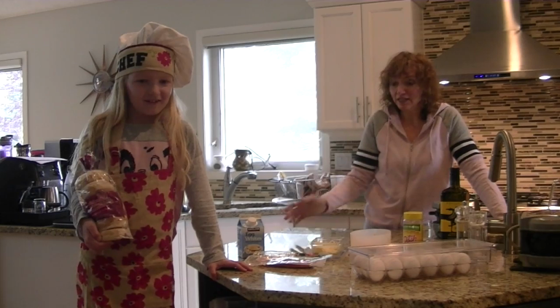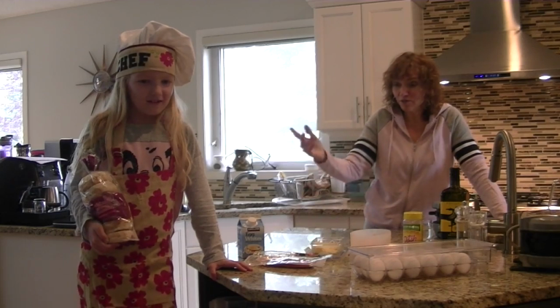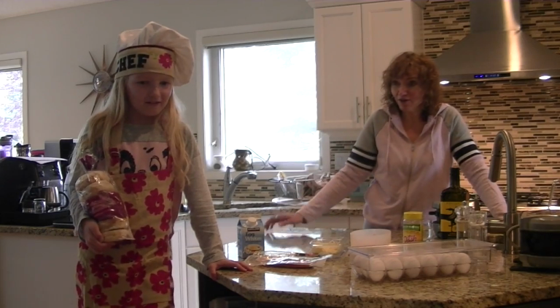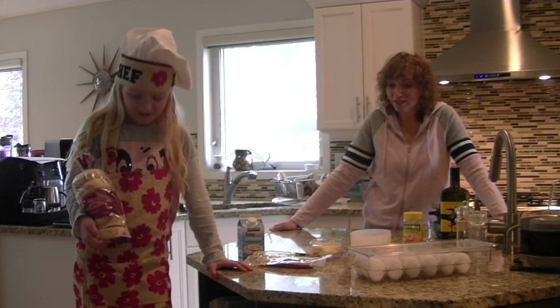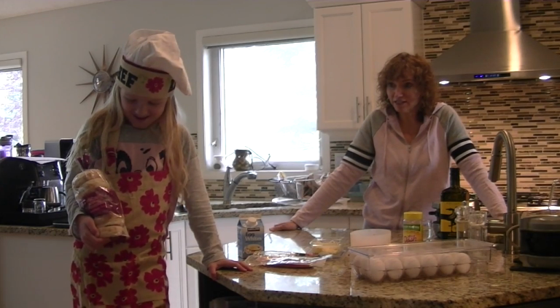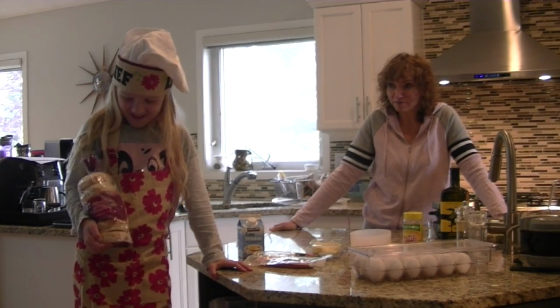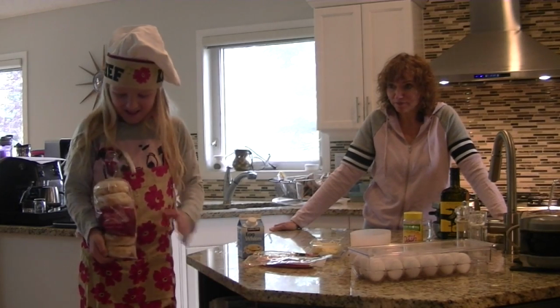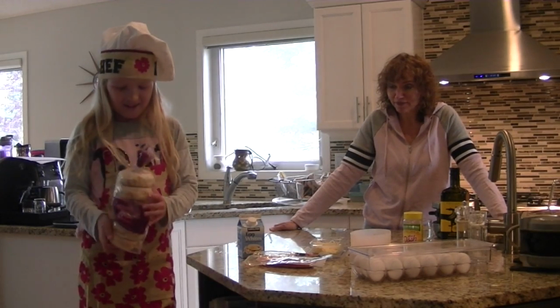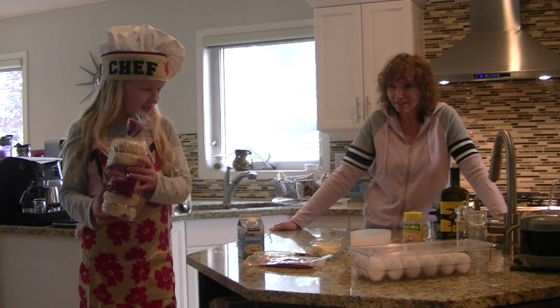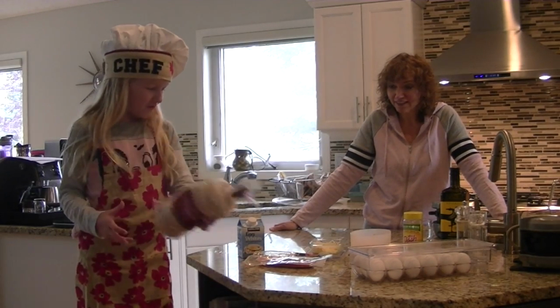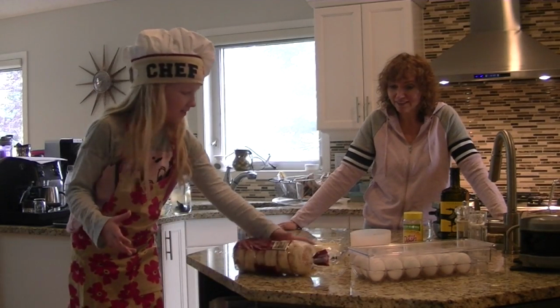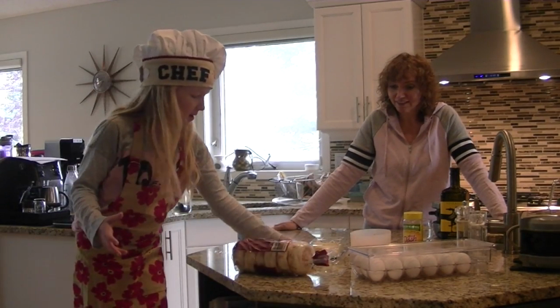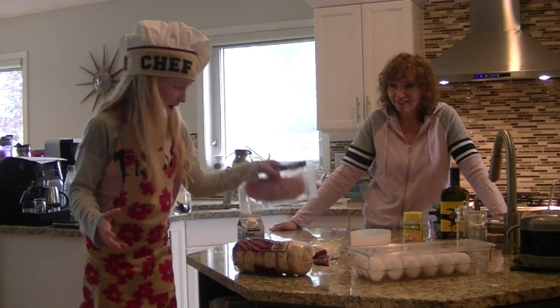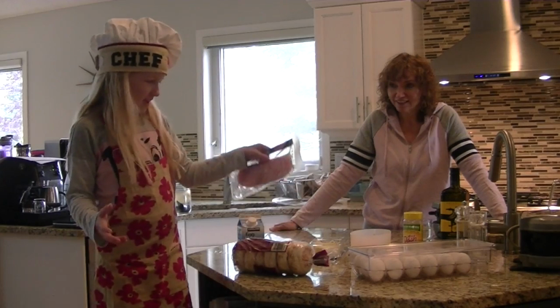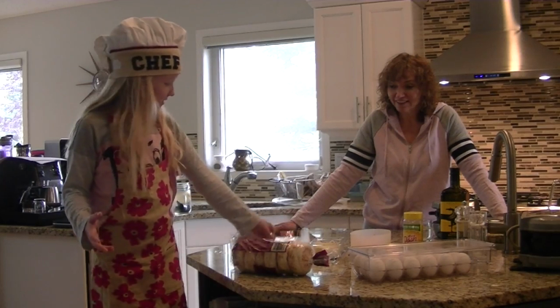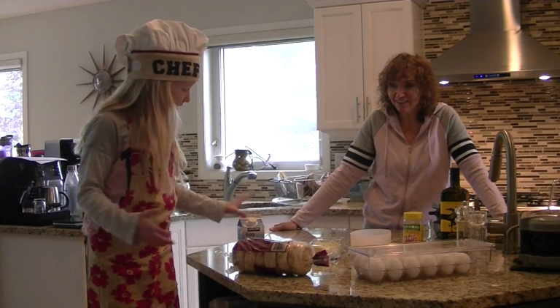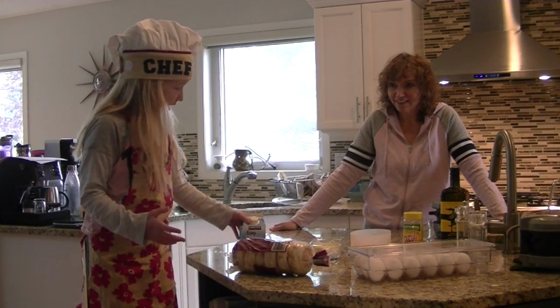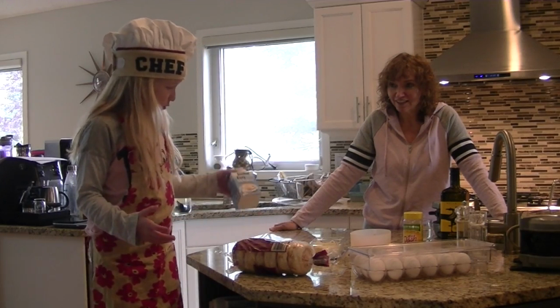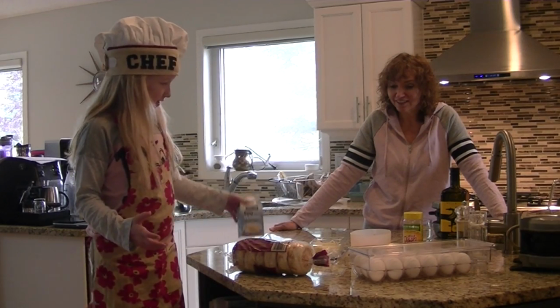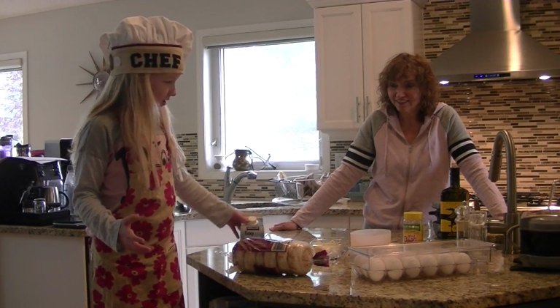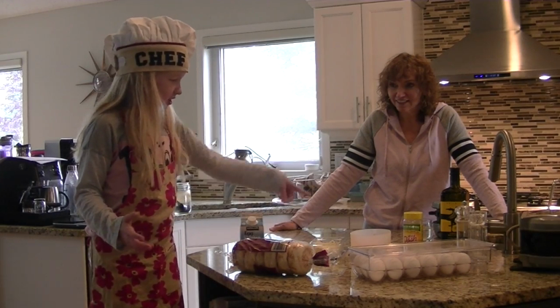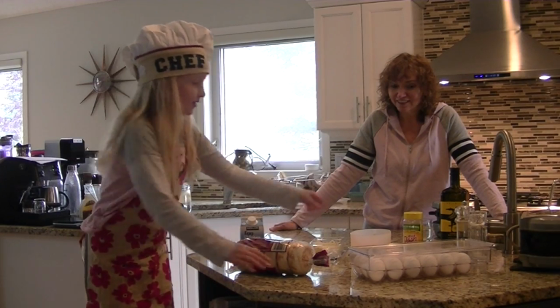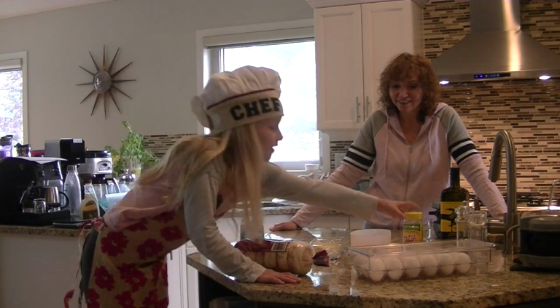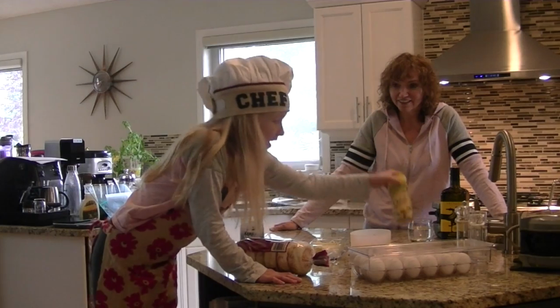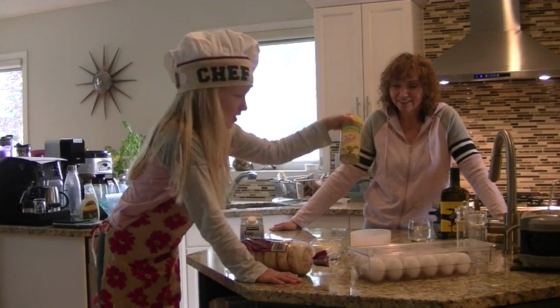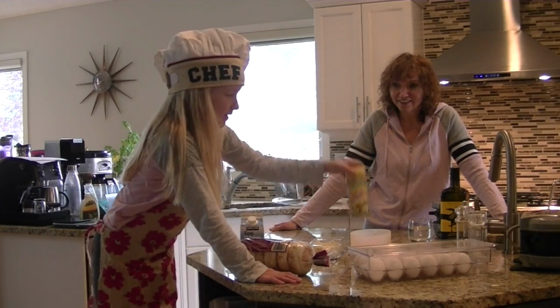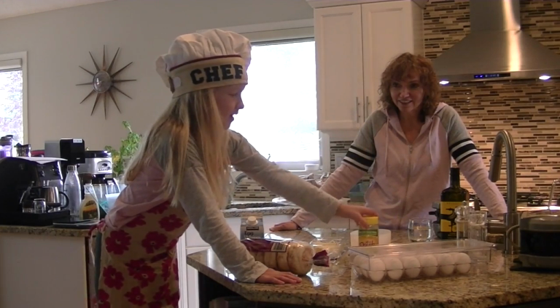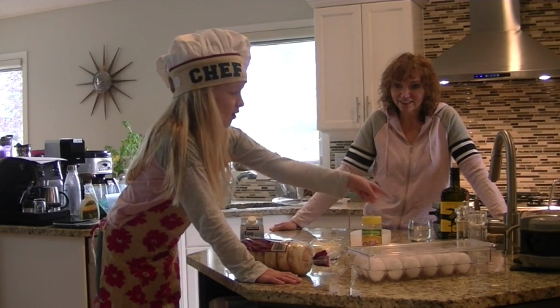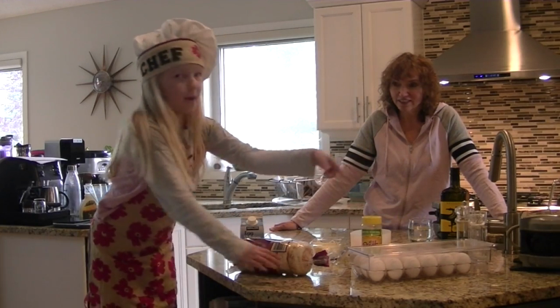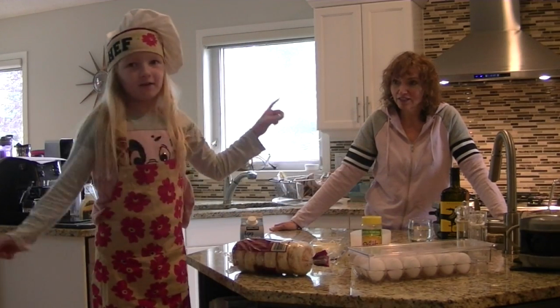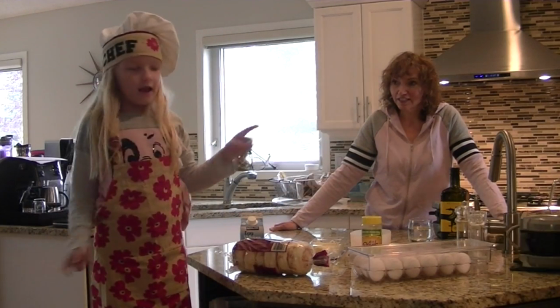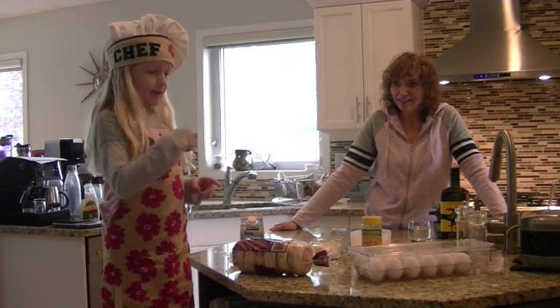Kiwi, what are the ingredients? There's English muffins, back bacon, egg whites, cheese, other spices, salt and pepper, and eggs.